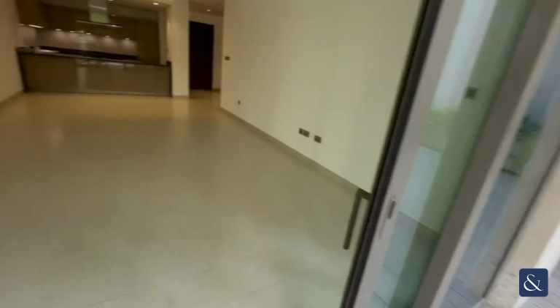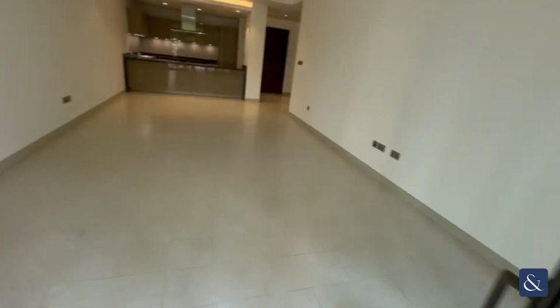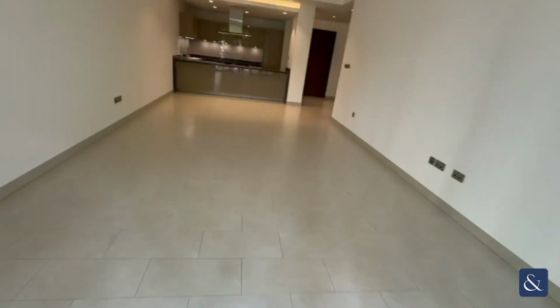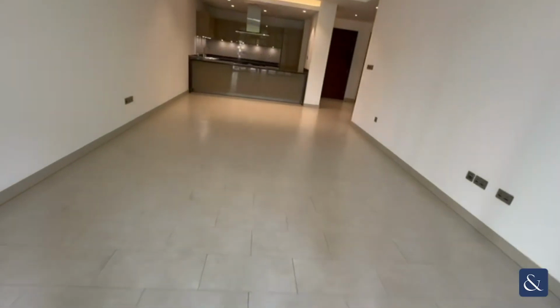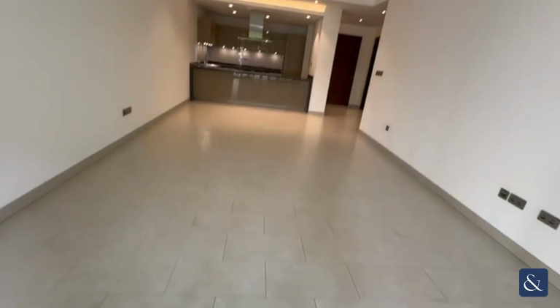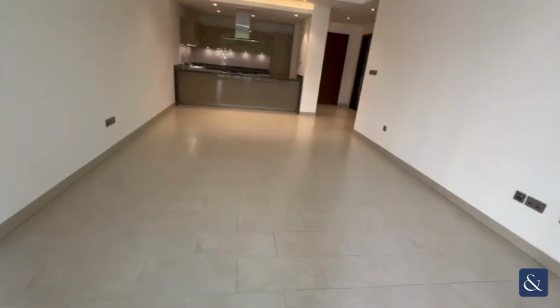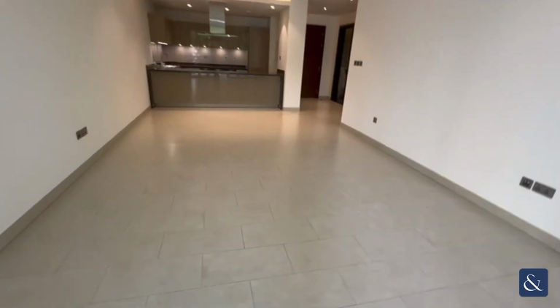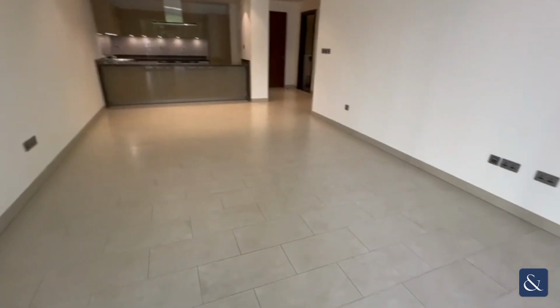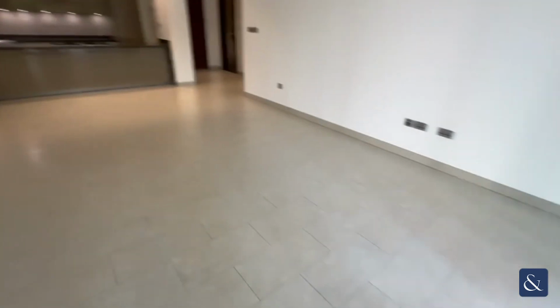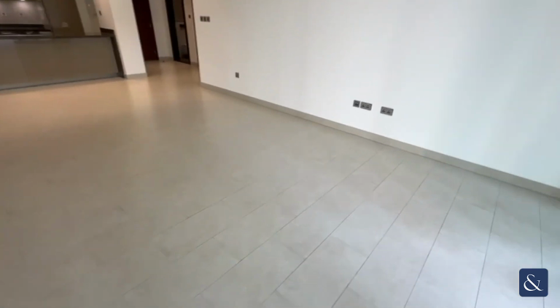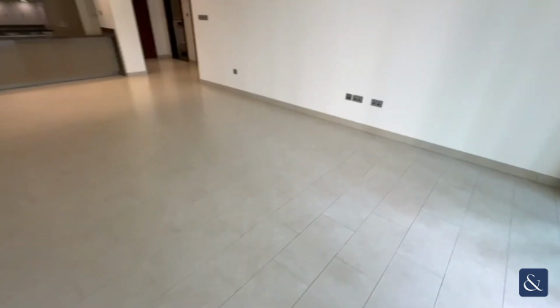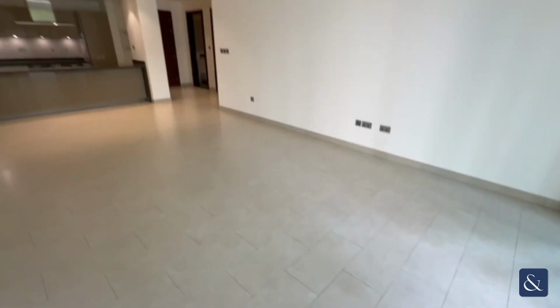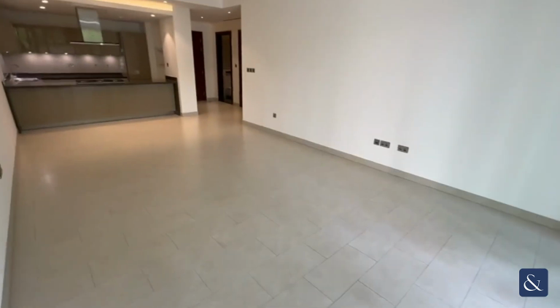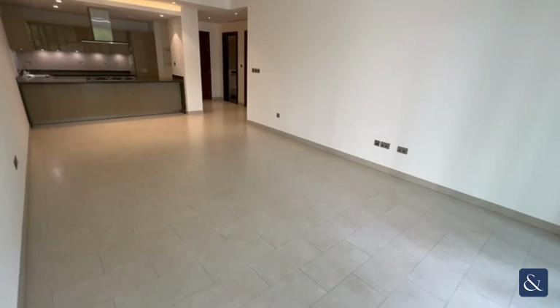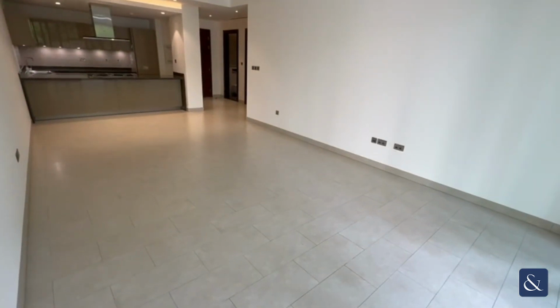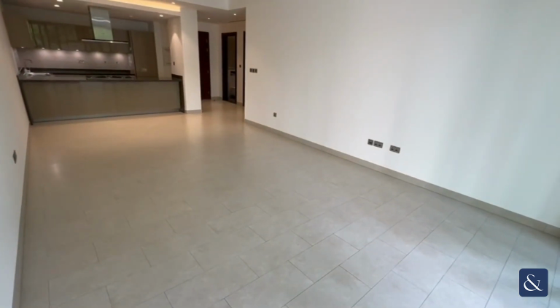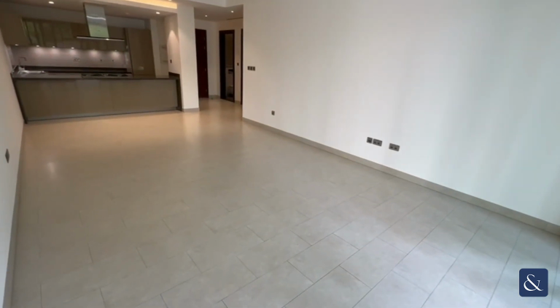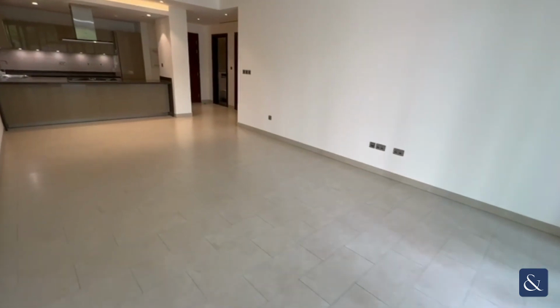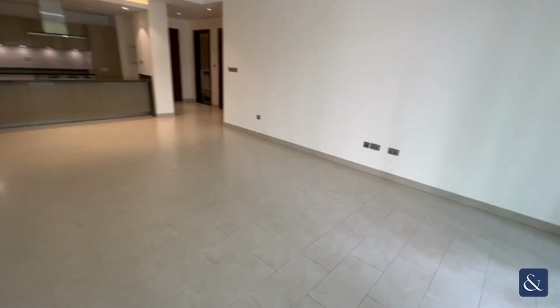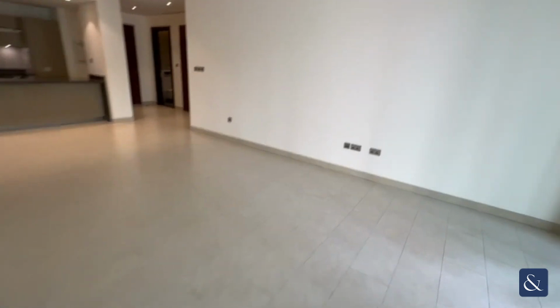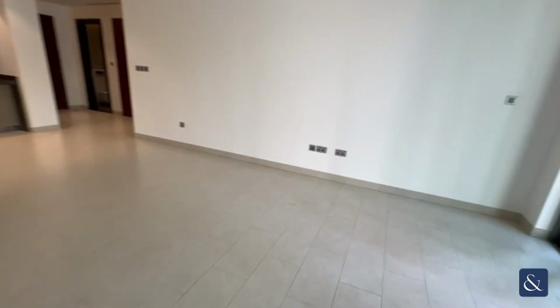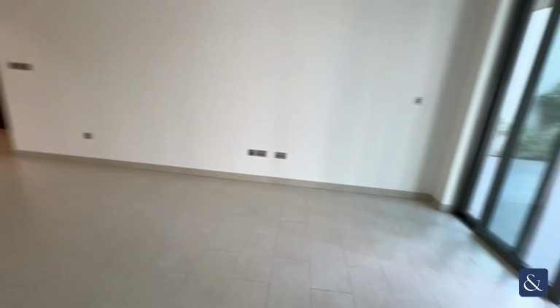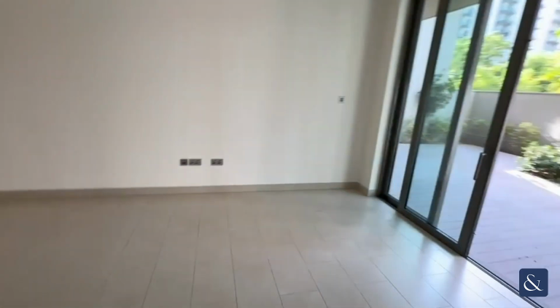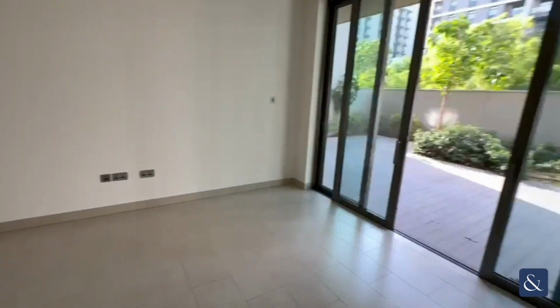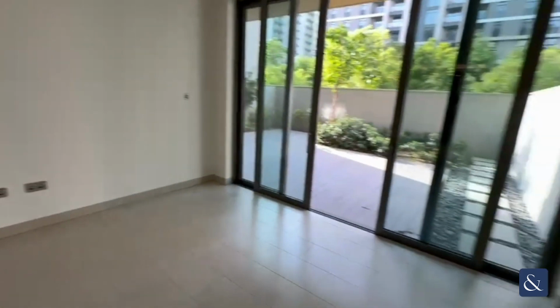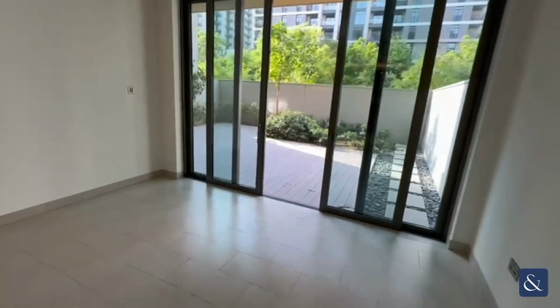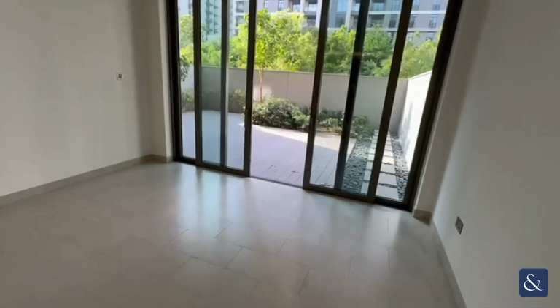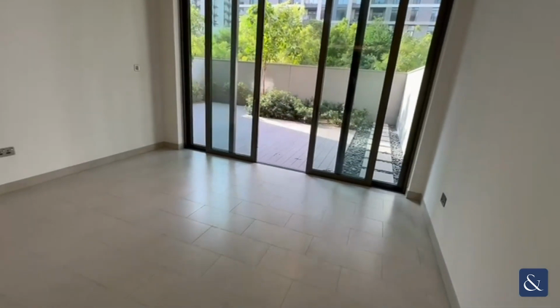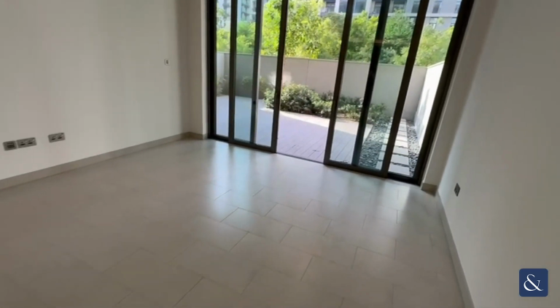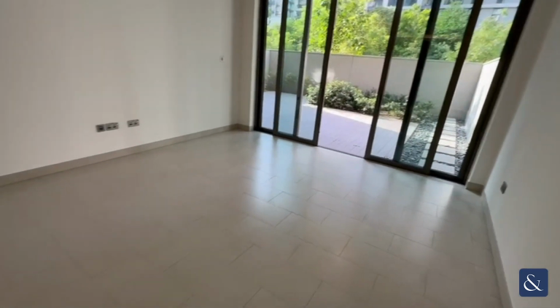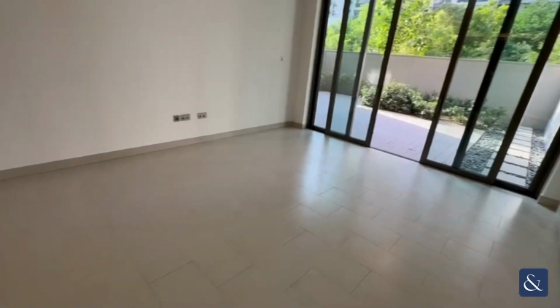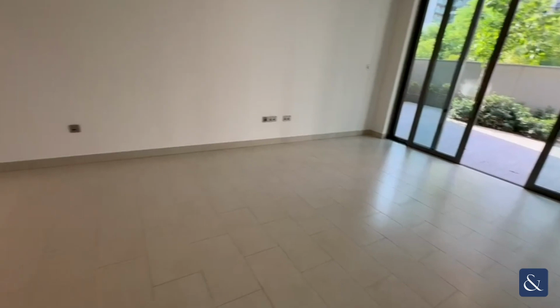As we go into the main living area you can see it is extremely large with large floor-to-ceiling height windows letting in plenty of light.